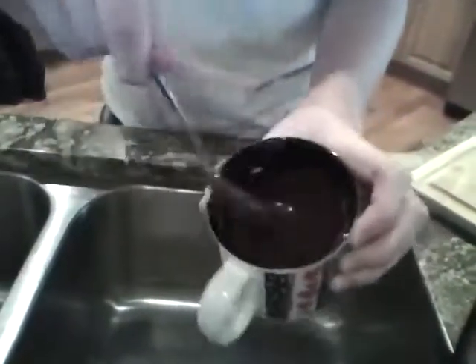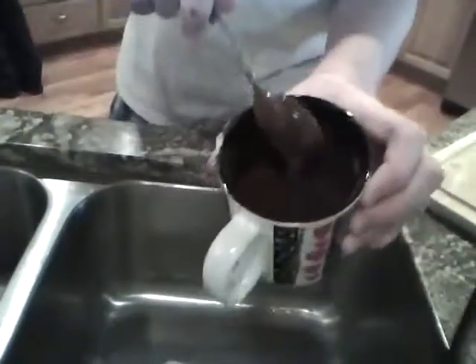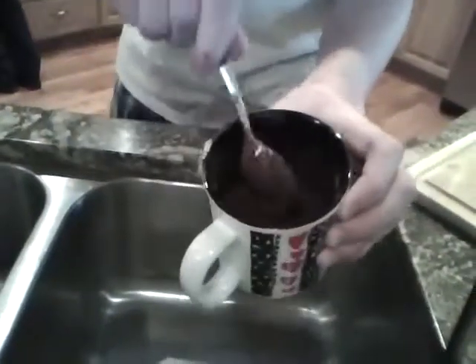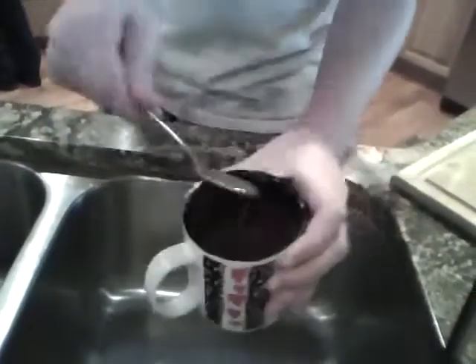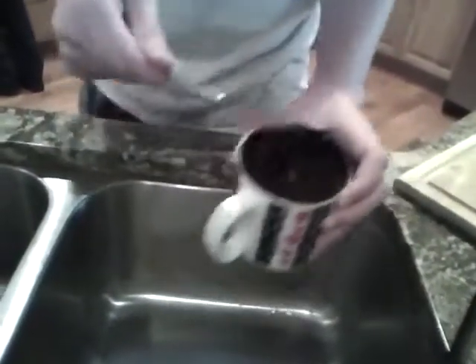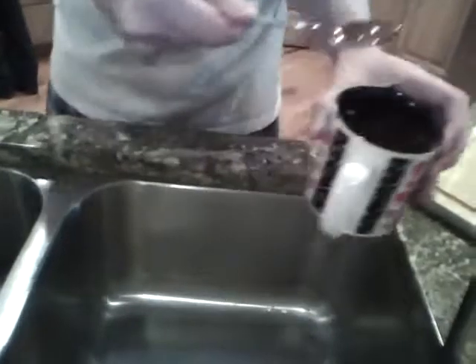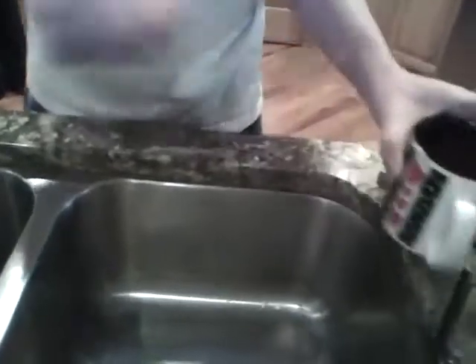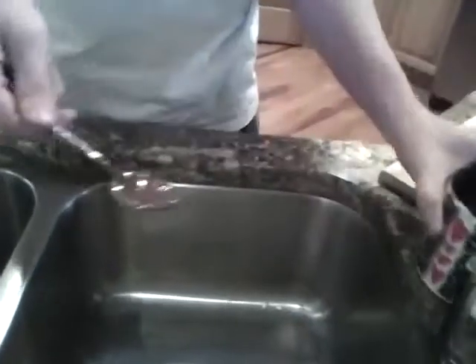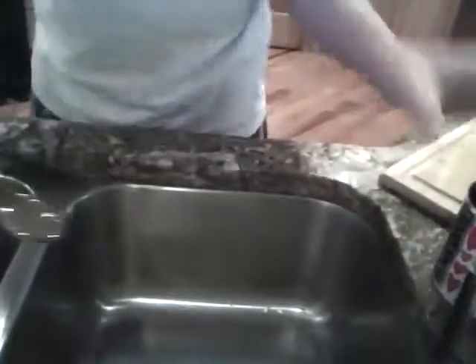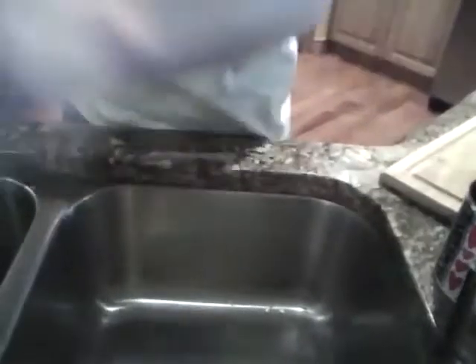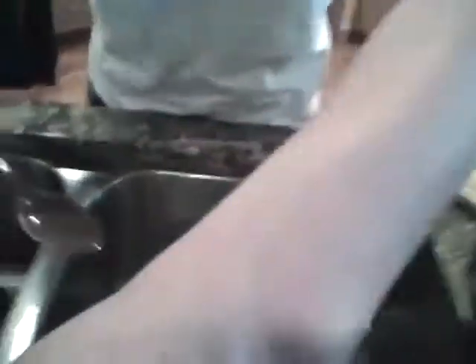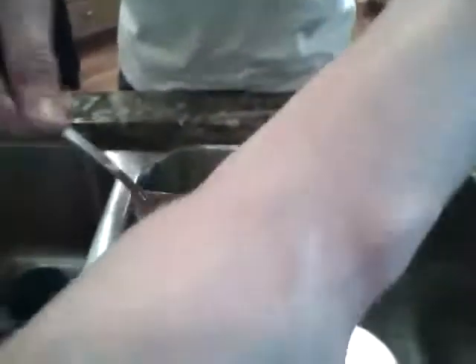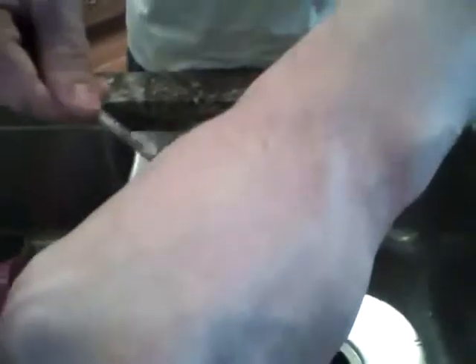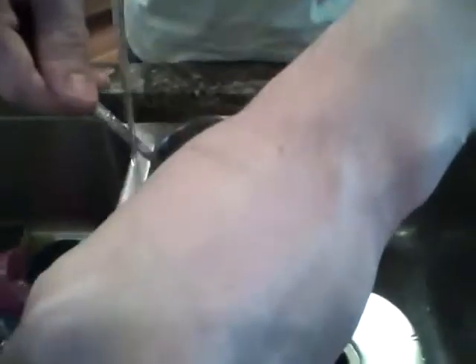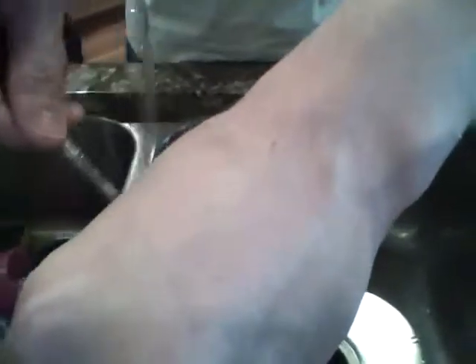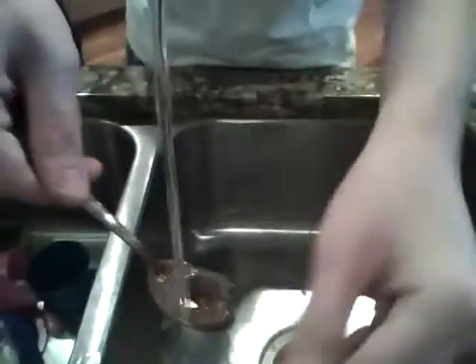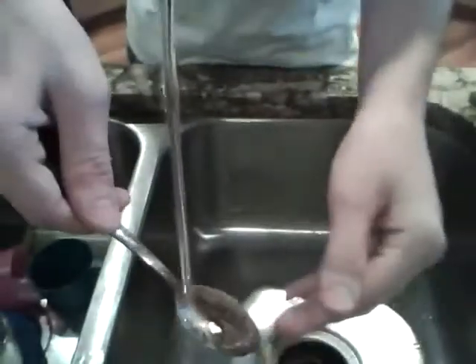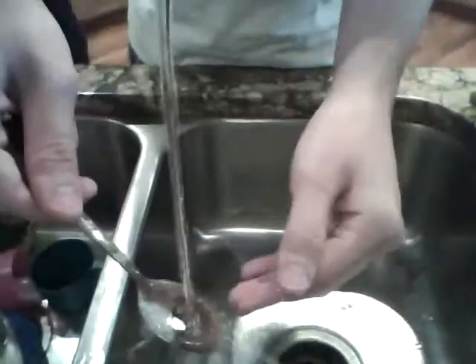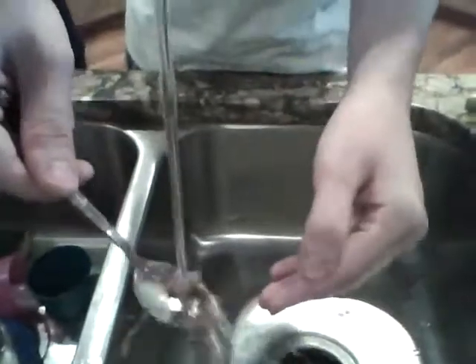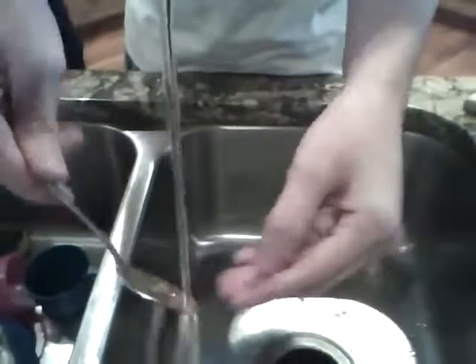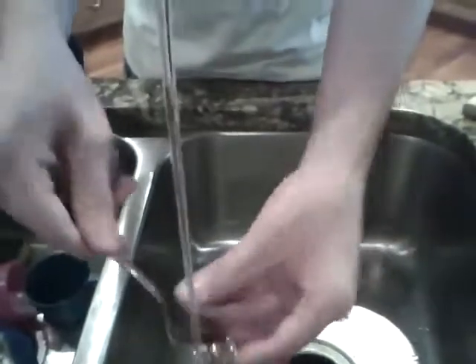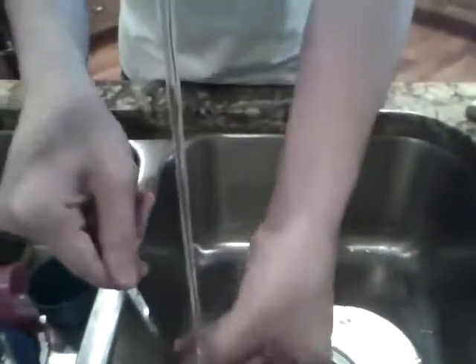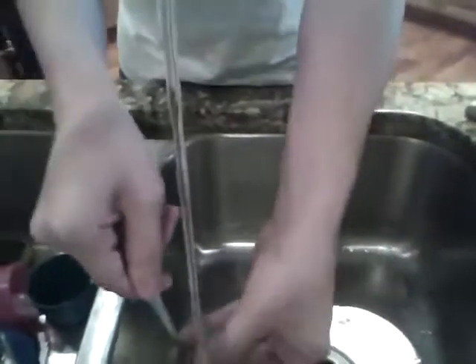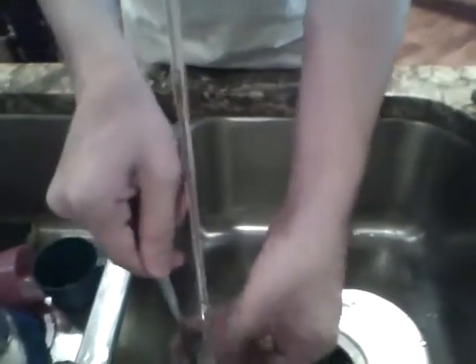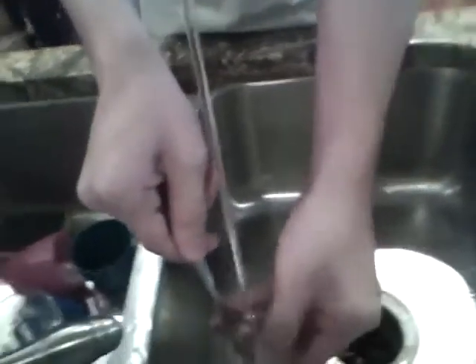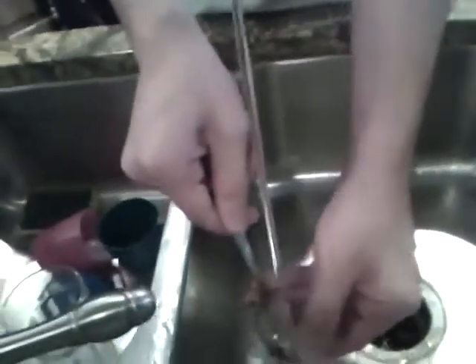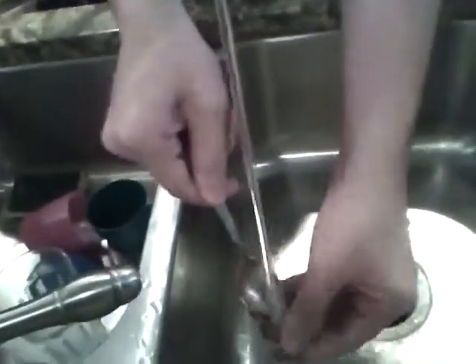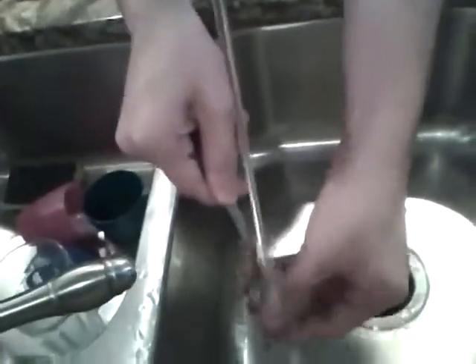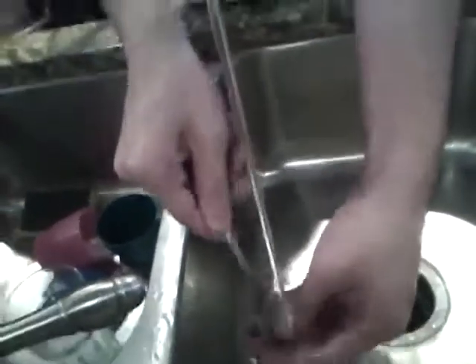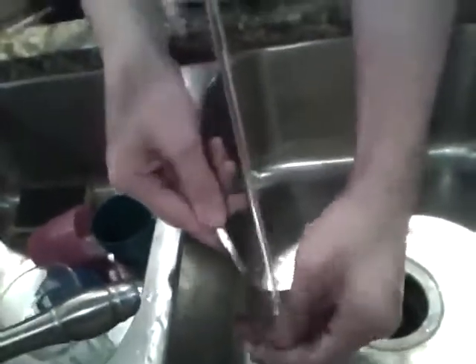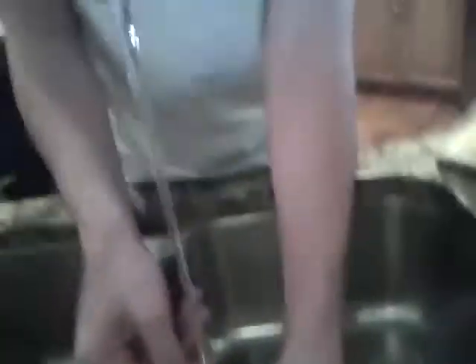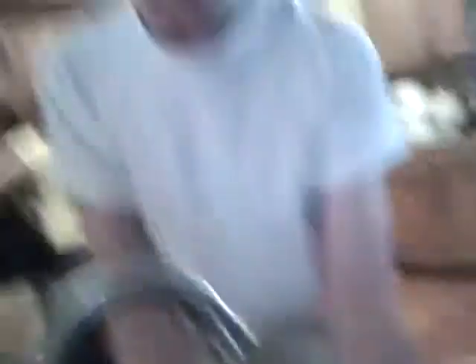That looks kind of repulsive. Look at it — see how it tastes or not. I'm not gonna taste this. It's just like brownie mix — I don't want to taste raw brownie mix.